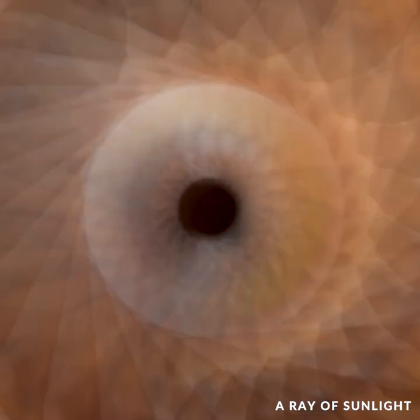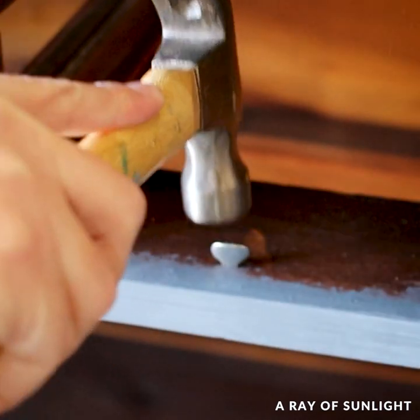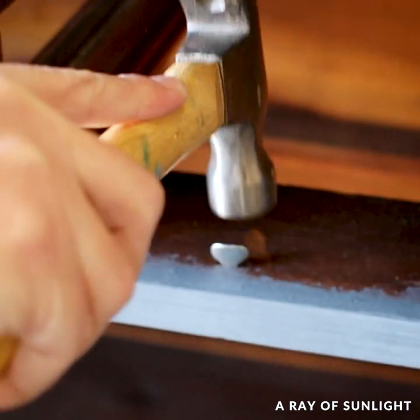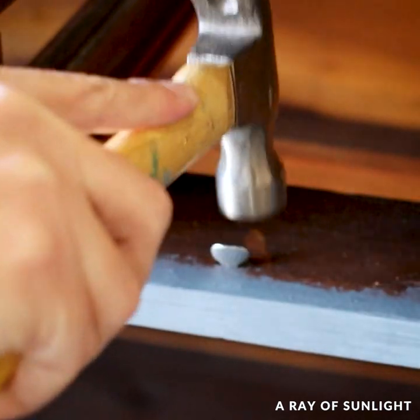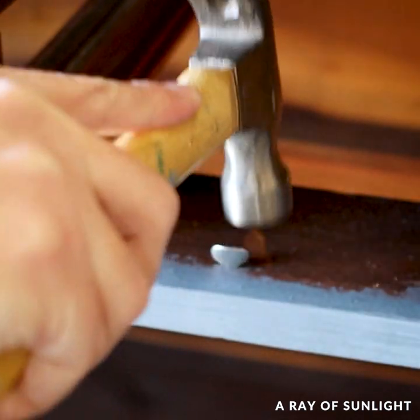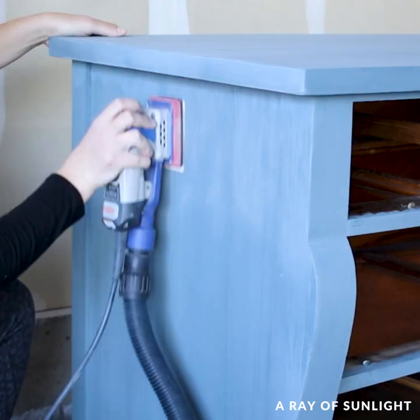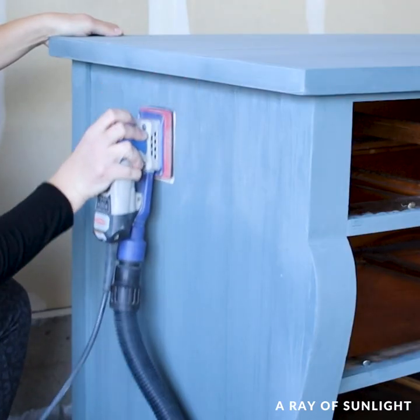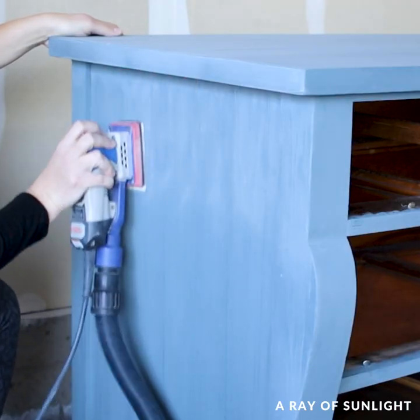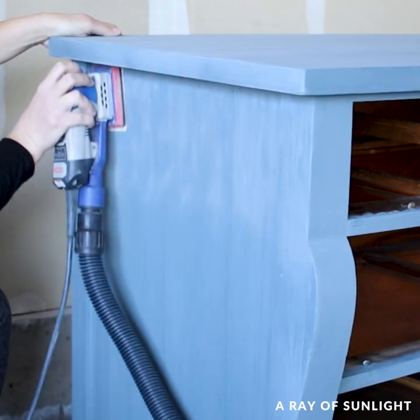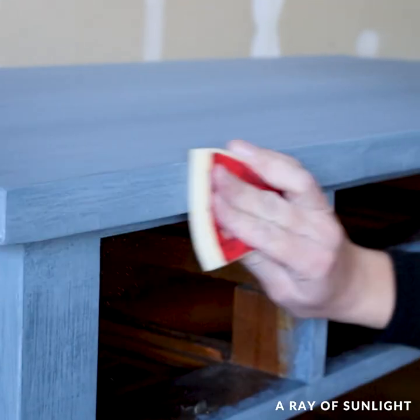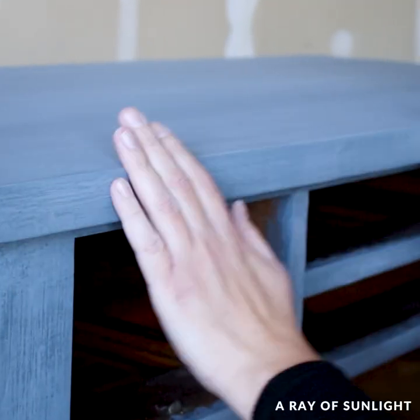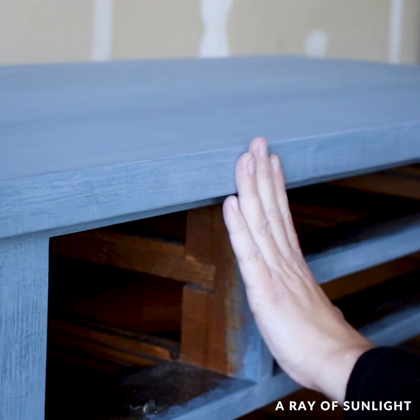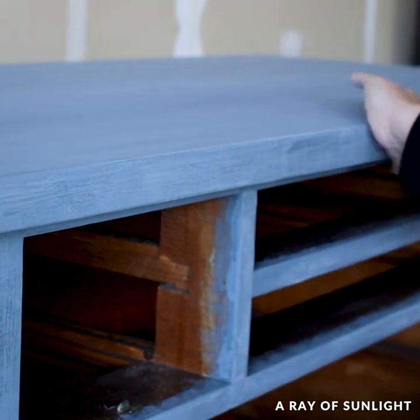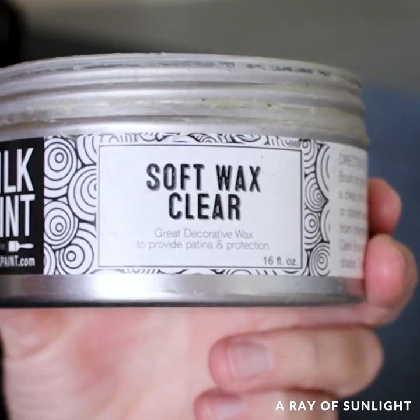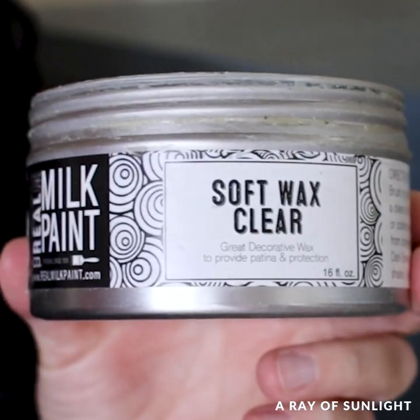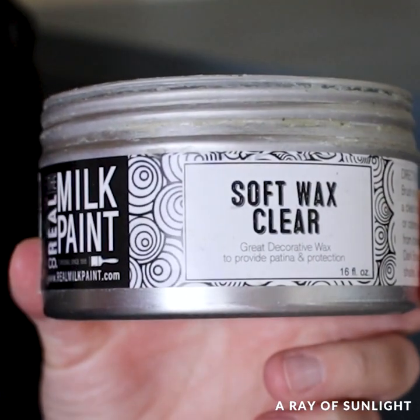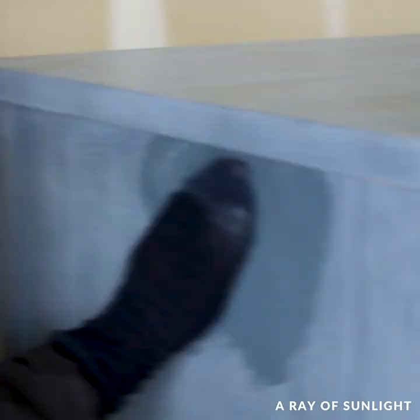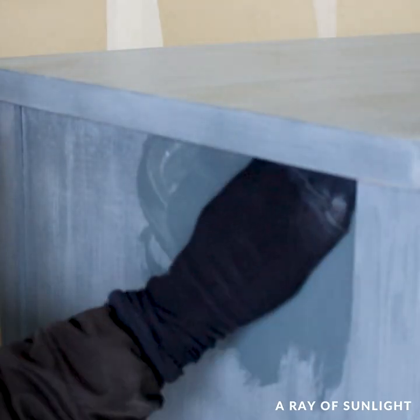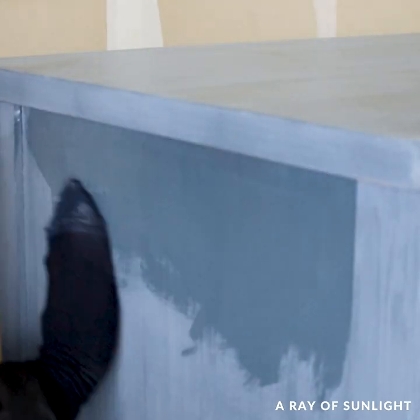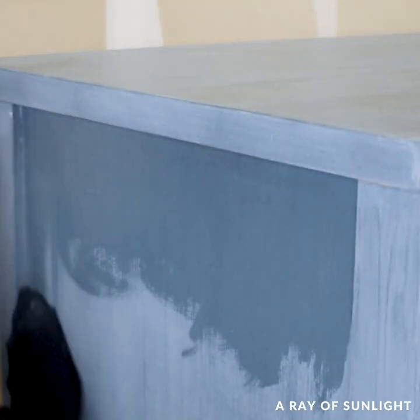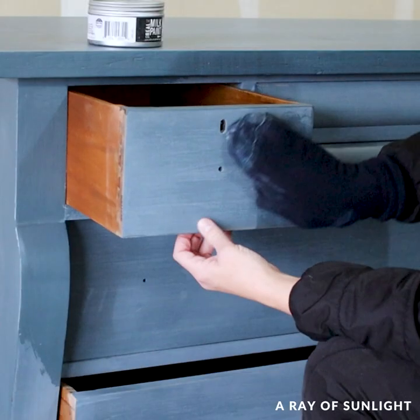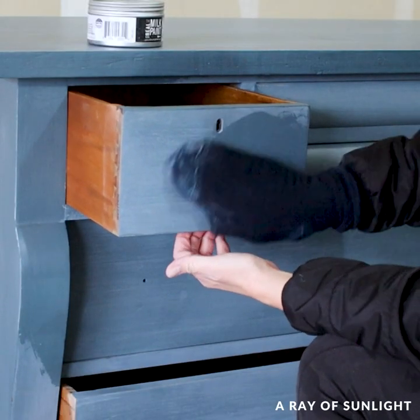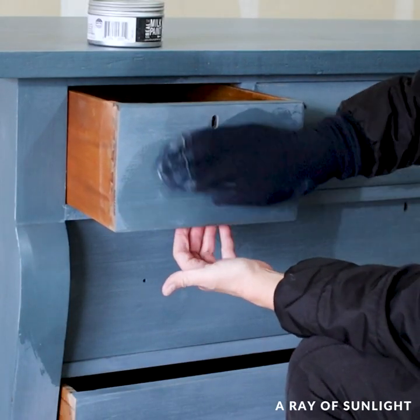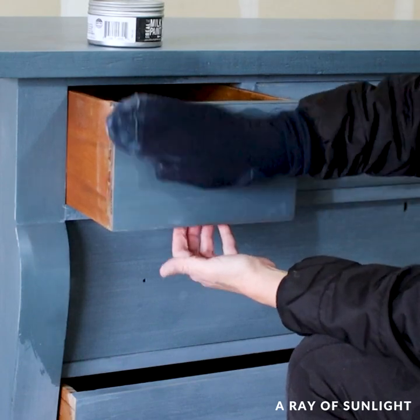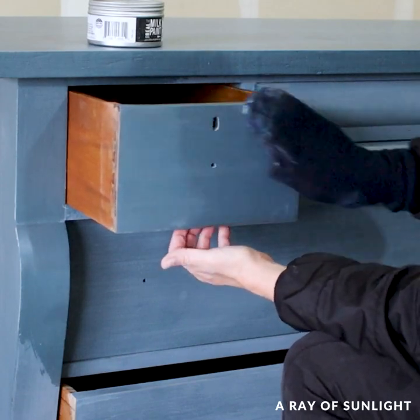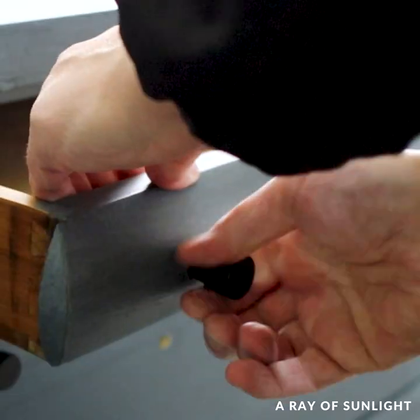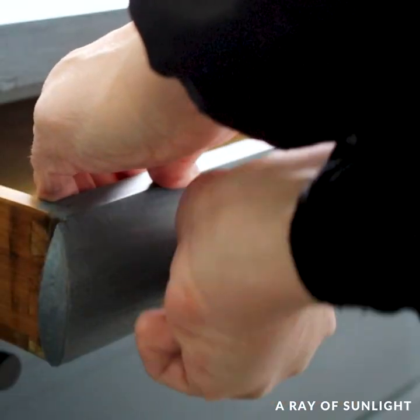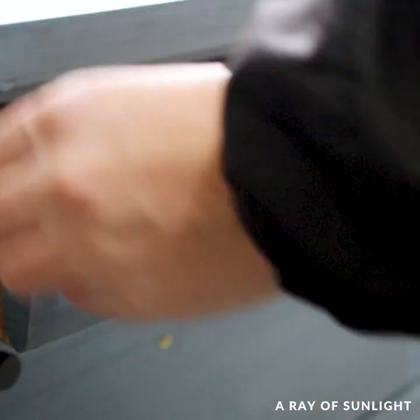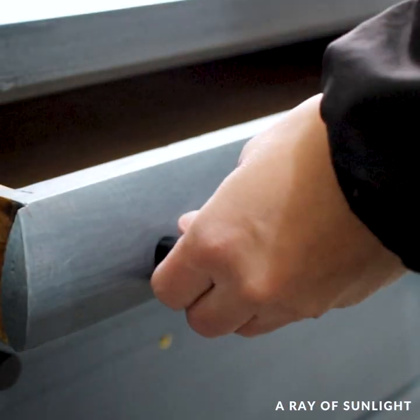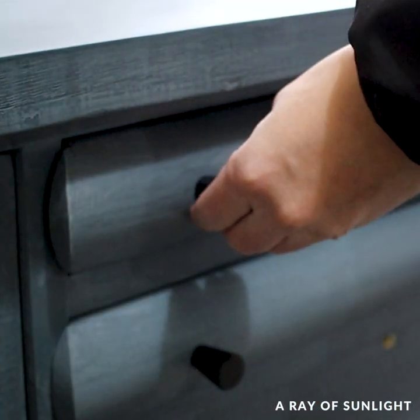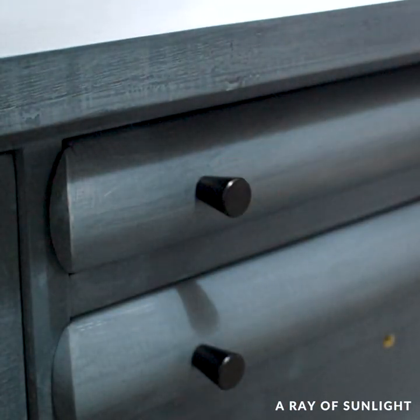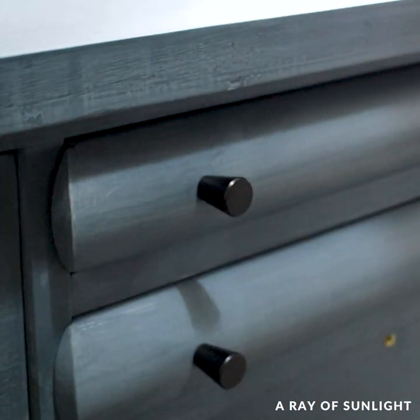Then I replaced the missing drawer stops and sanded all of the paint smooth and waxed it to seal the porous paint. And then I added new hardware and put on some keyhole covers.